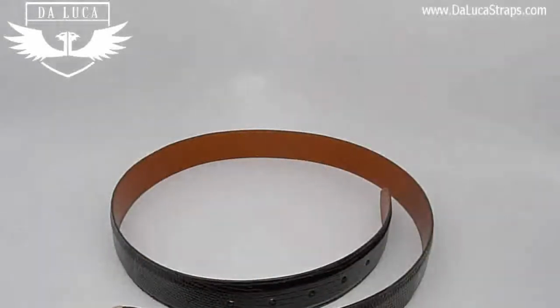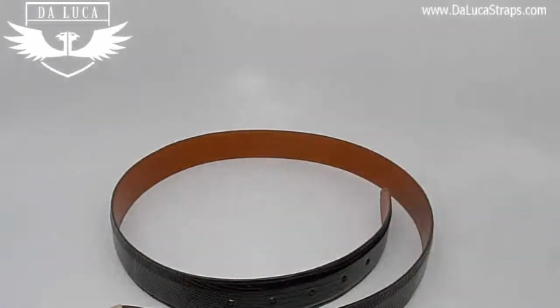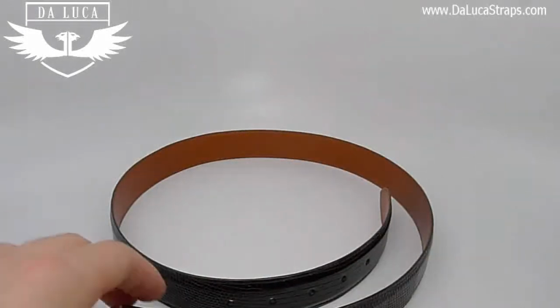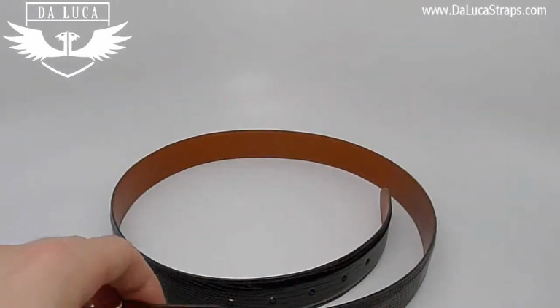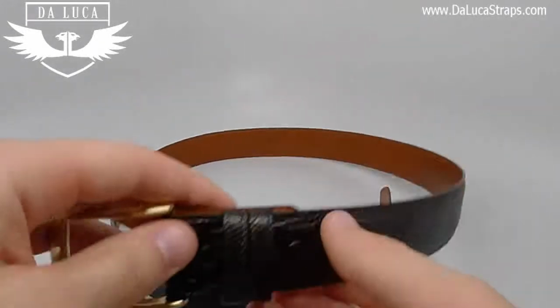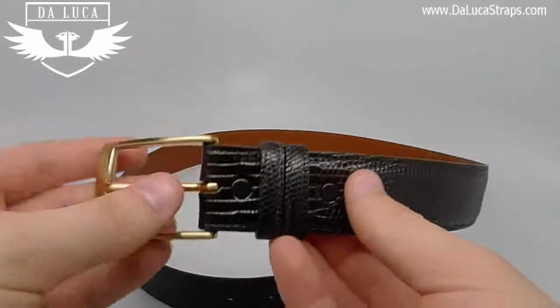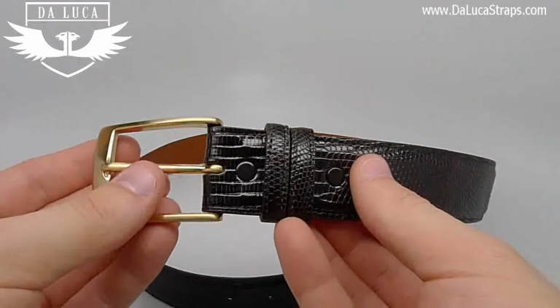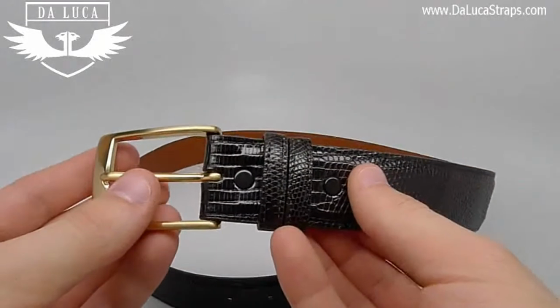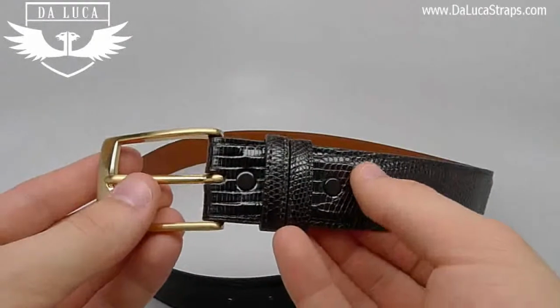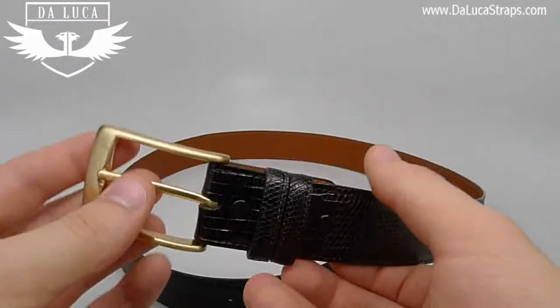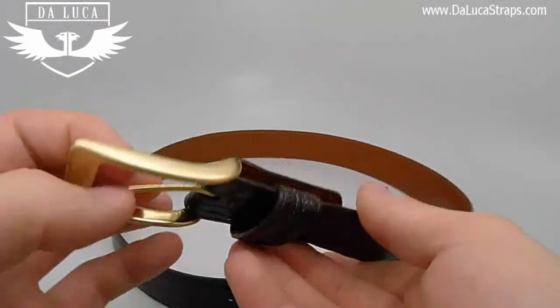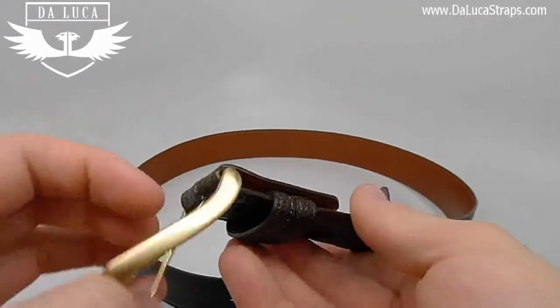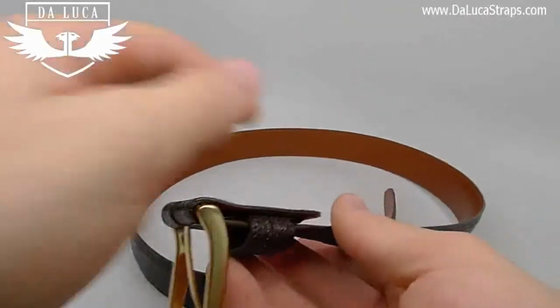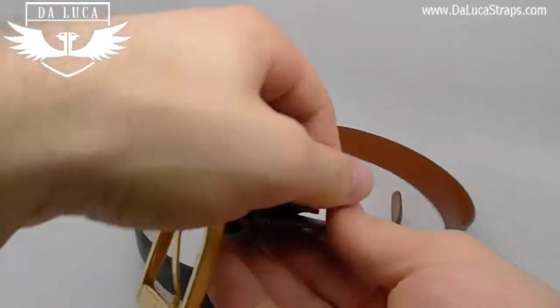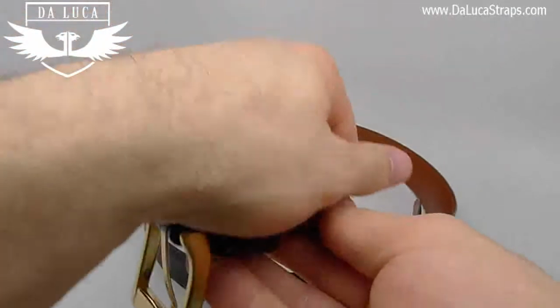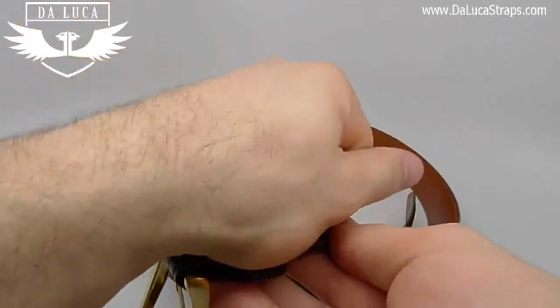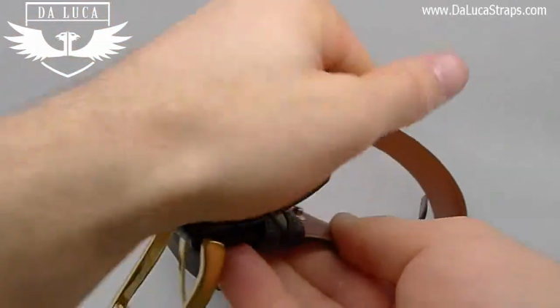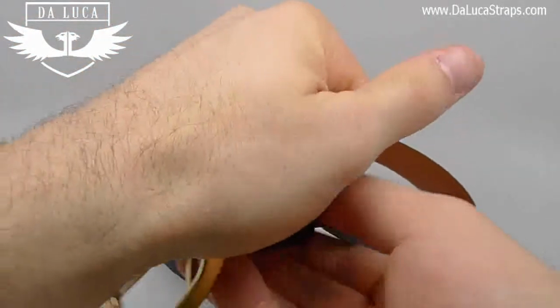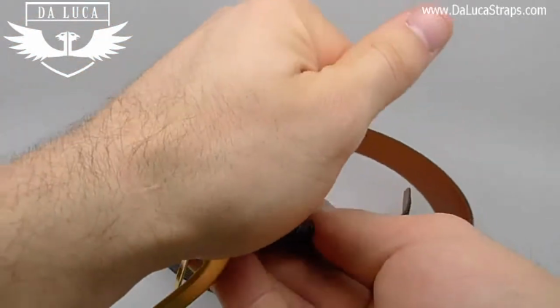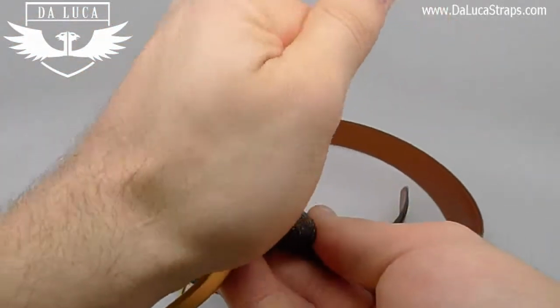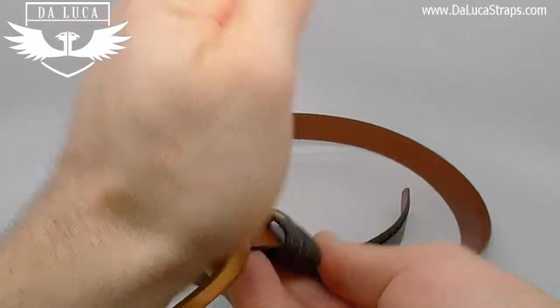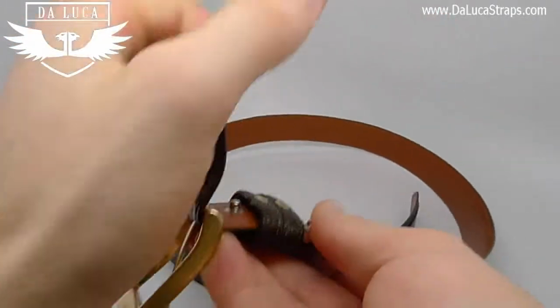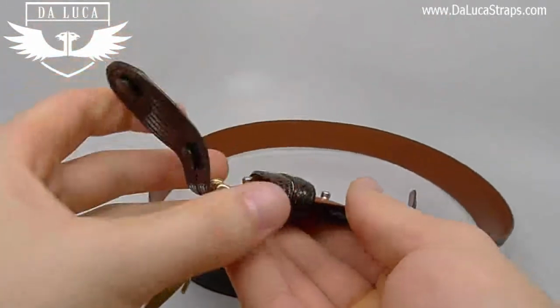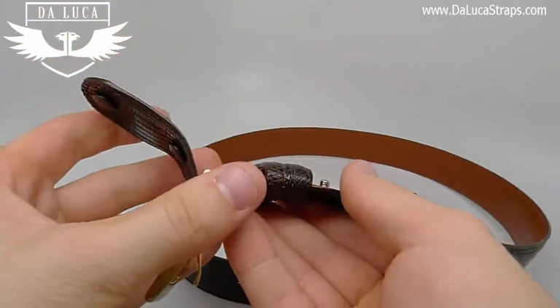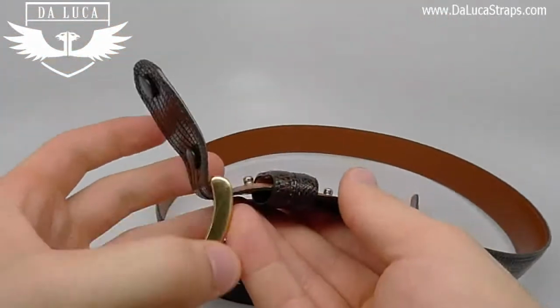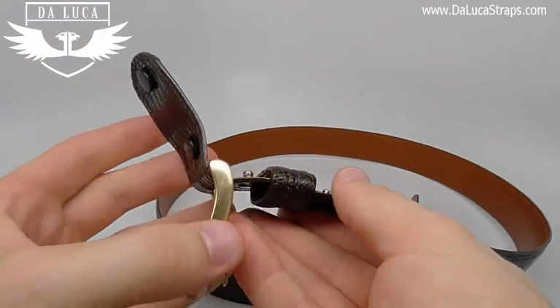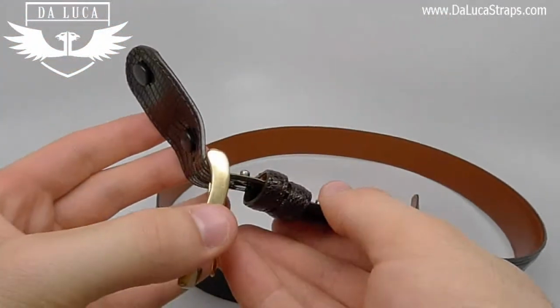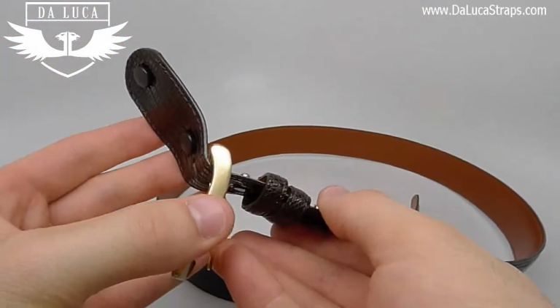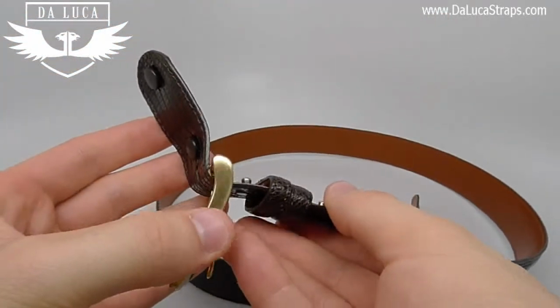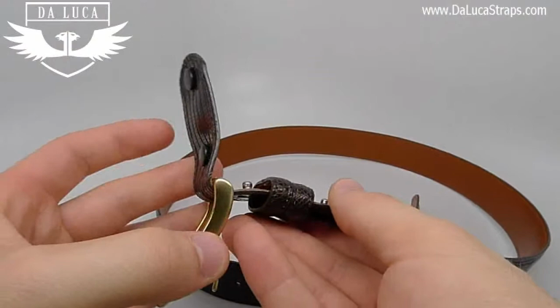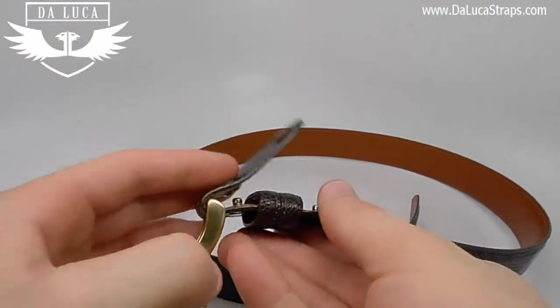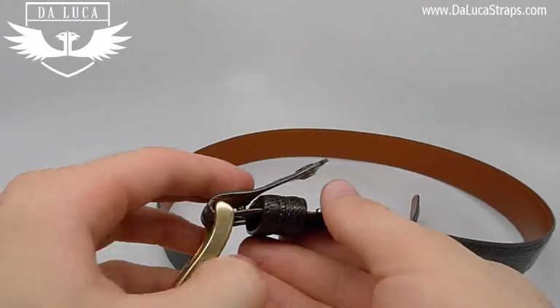I want to start off by talking about the buckle end of the belt, which features two snaps that easily come apart and allow for you to change out the buckle to whatever one desired.